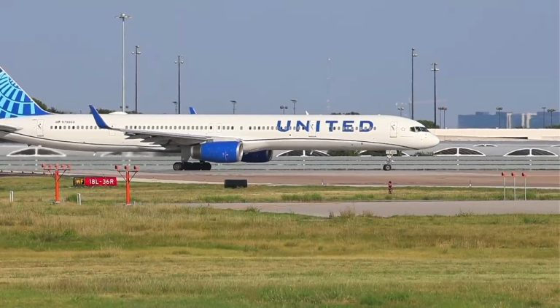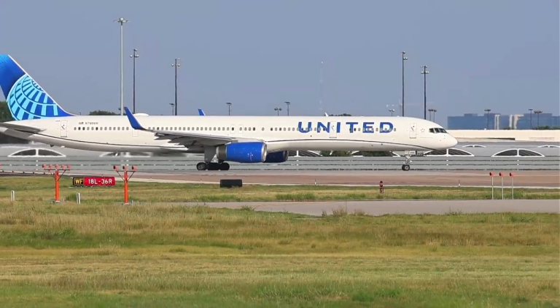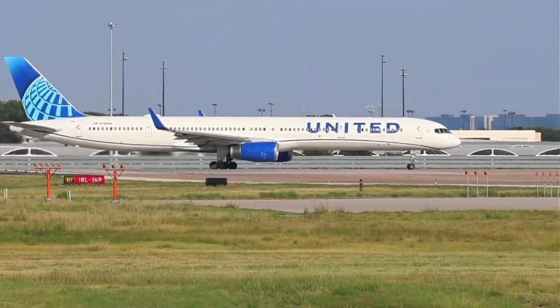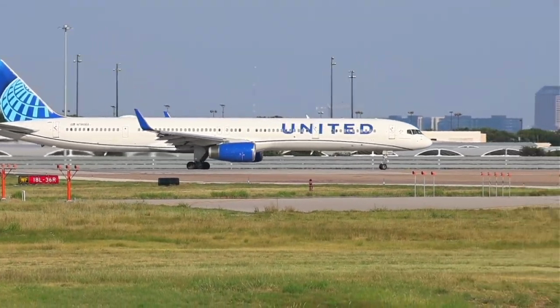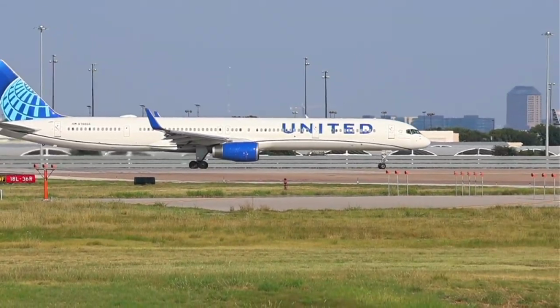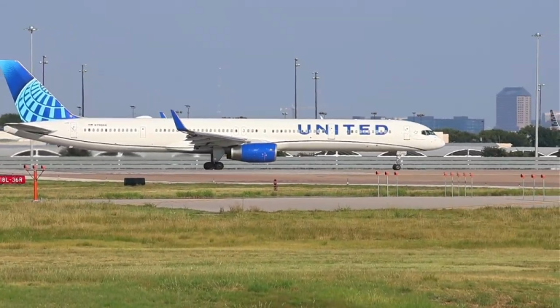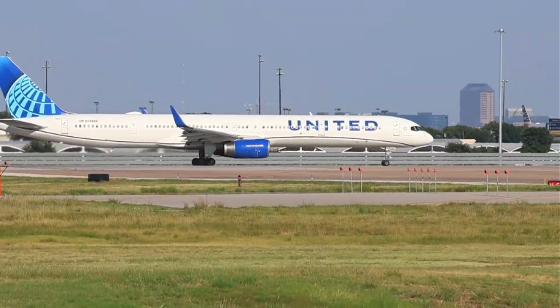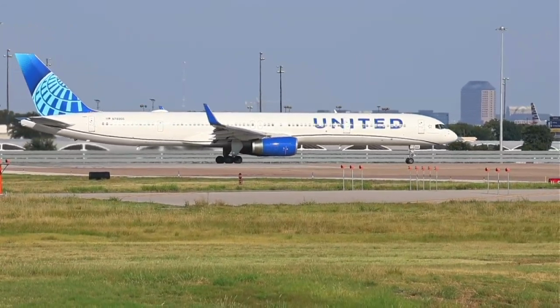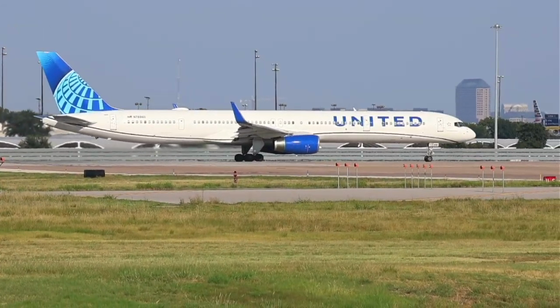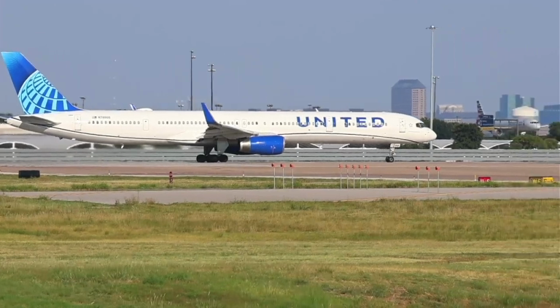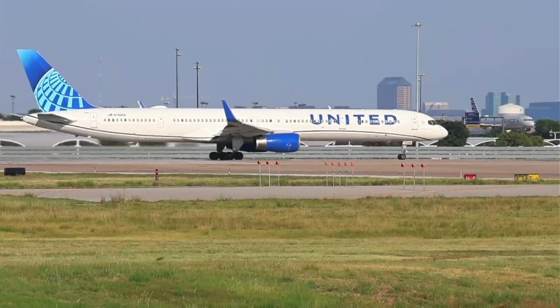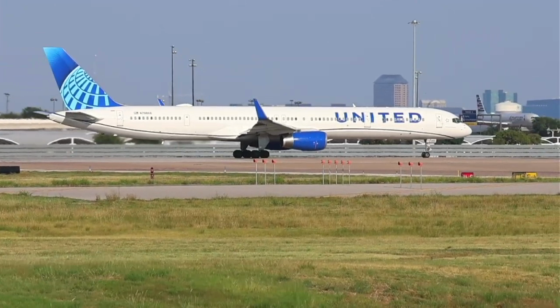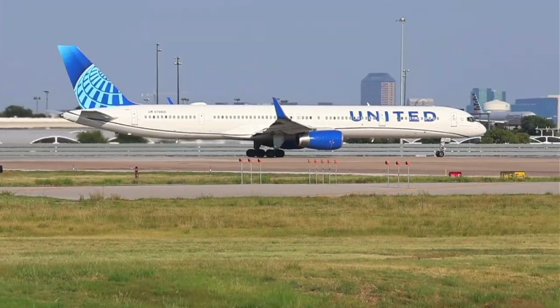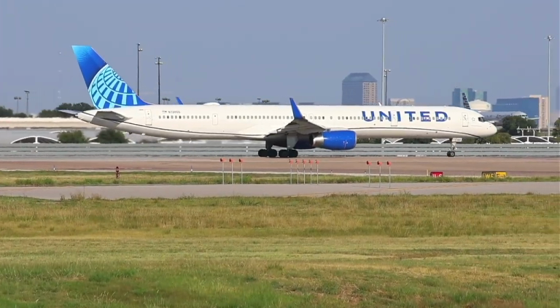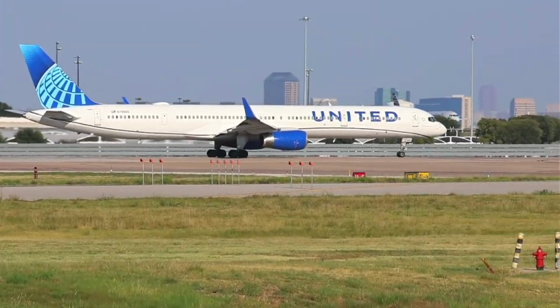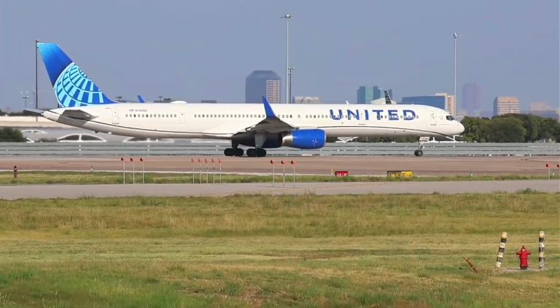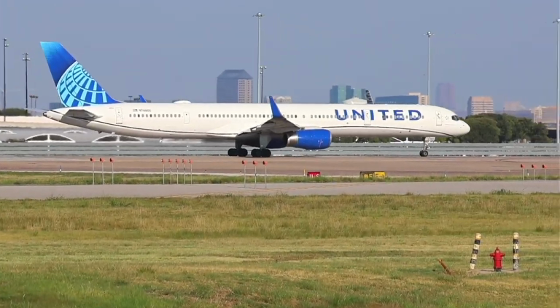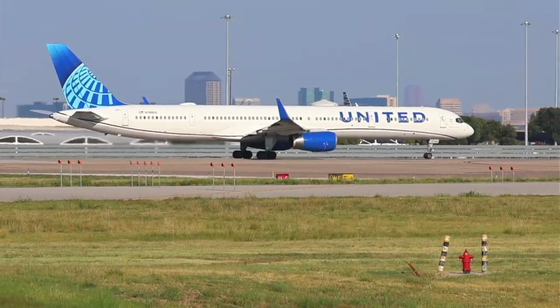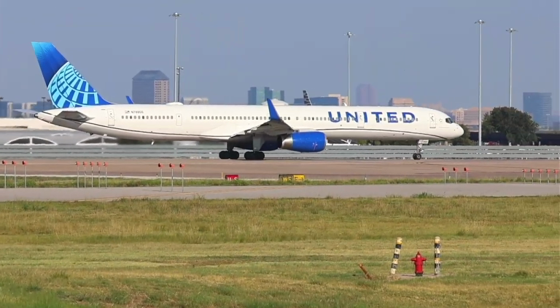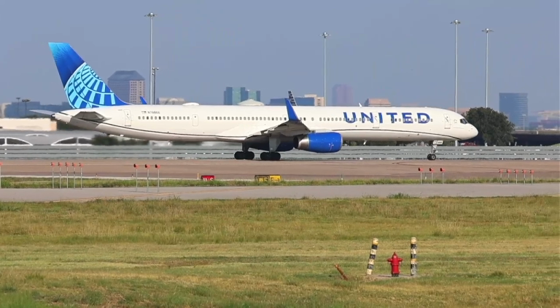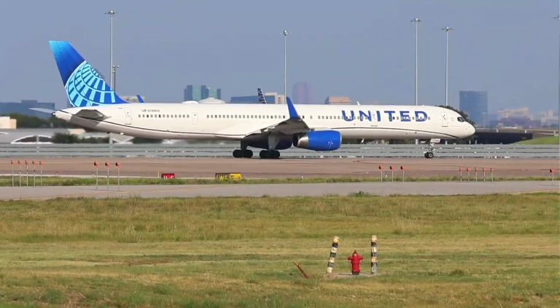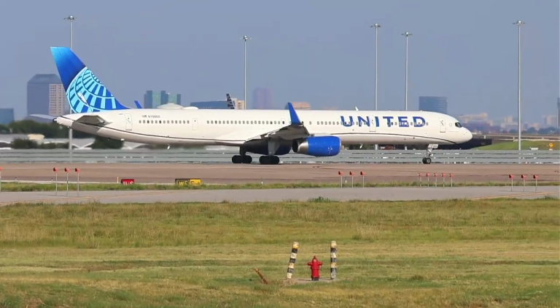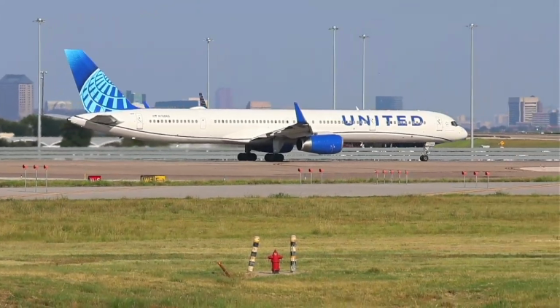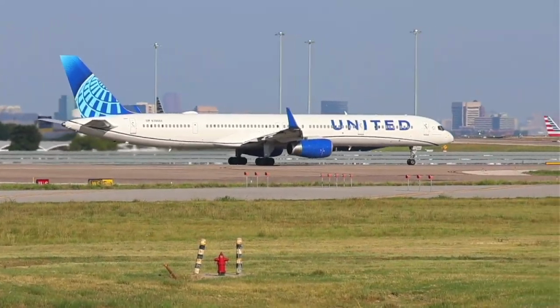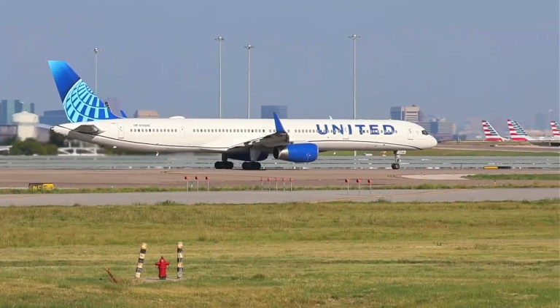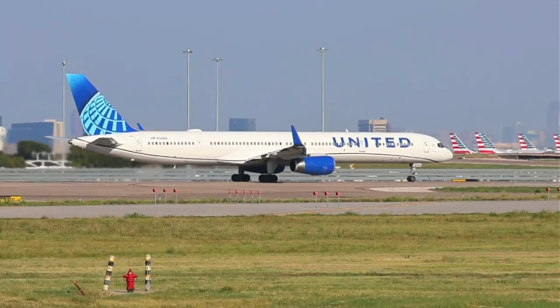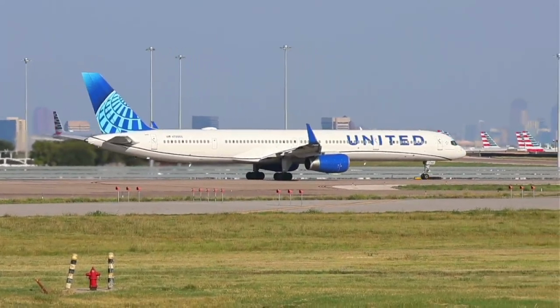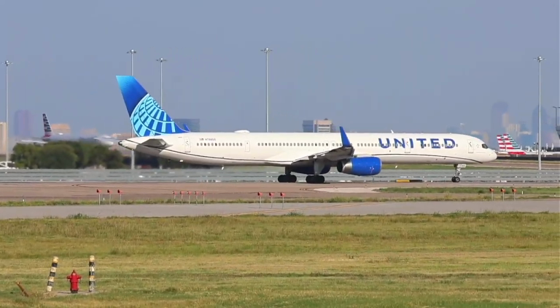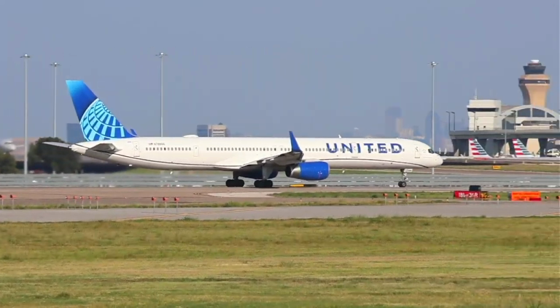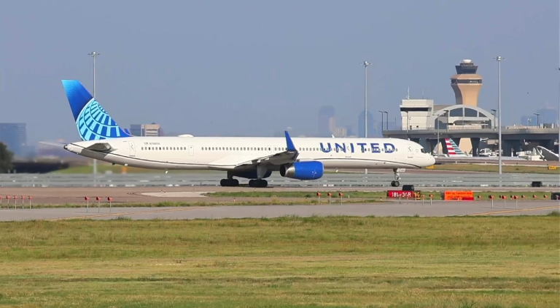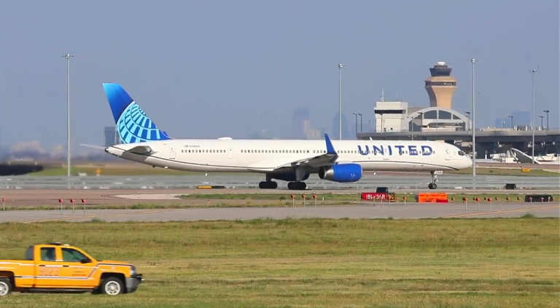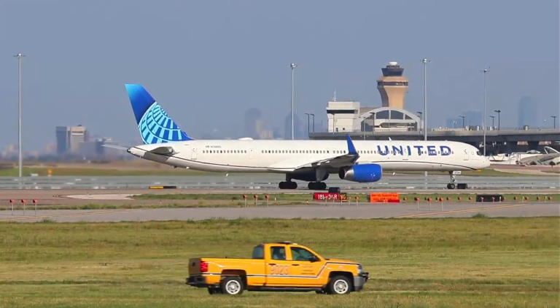Thanks for those highlights, DFW. Yeah, I haven't seen — I've been at DFW a few times since Turkish announced and started flying from Istanbul, so I haven't seen them in person, or Iberia, so hopefully — I'm excited to see that.